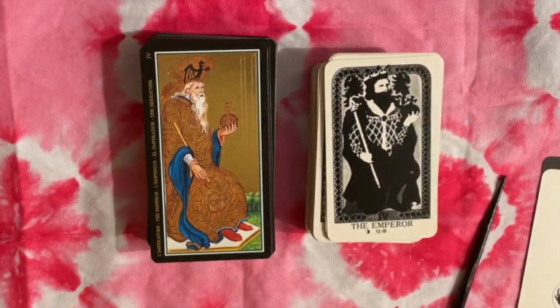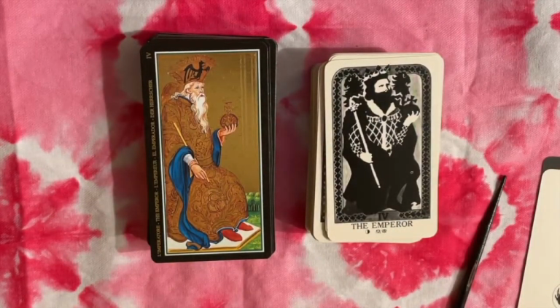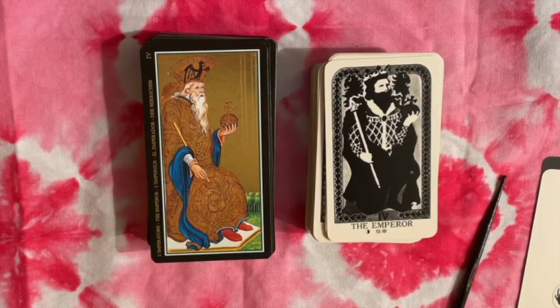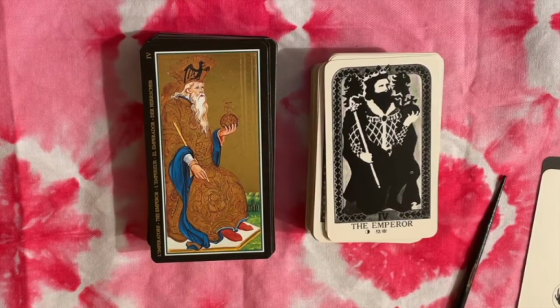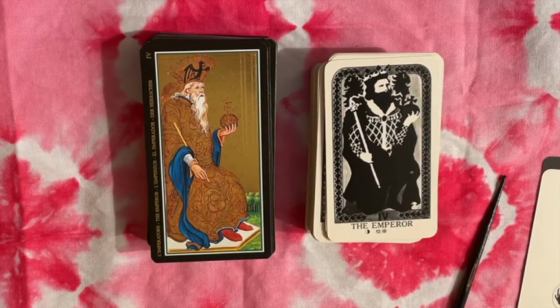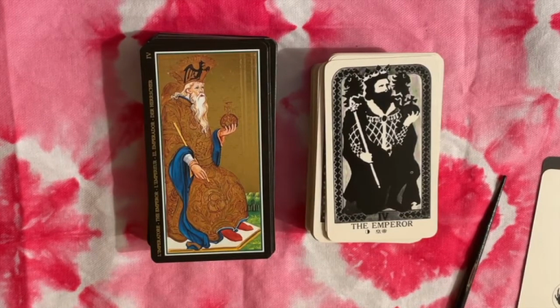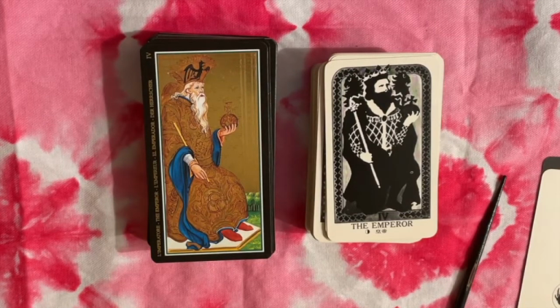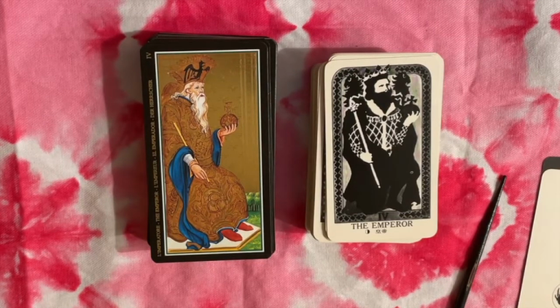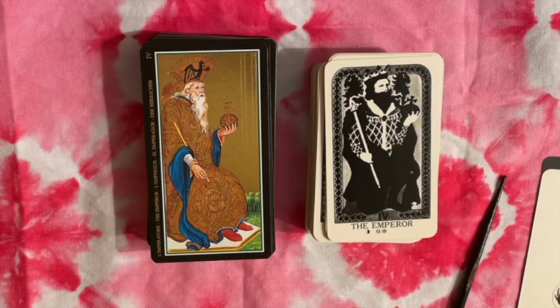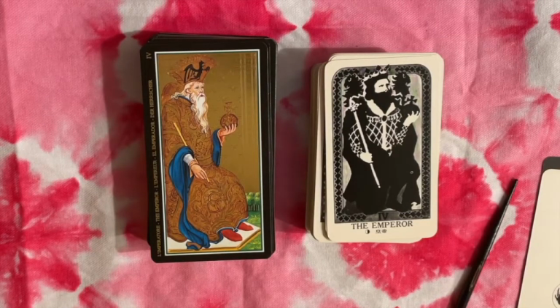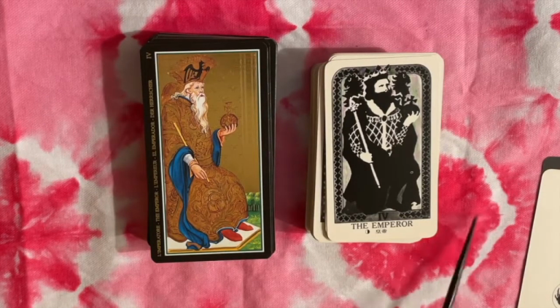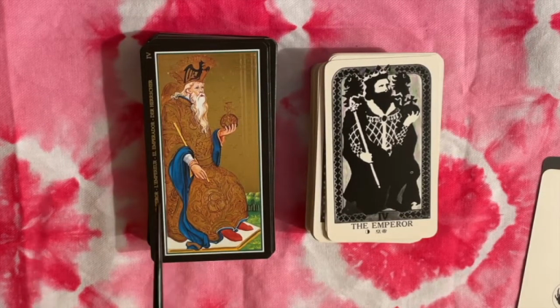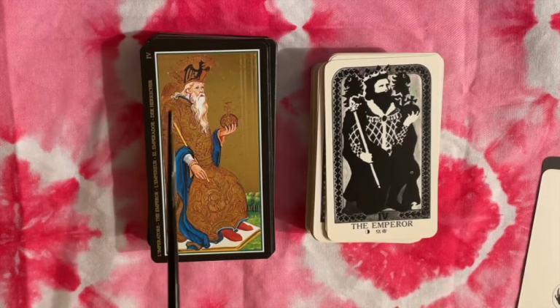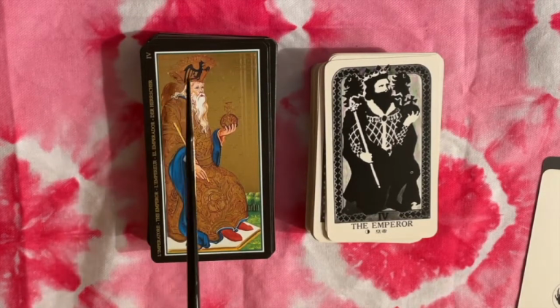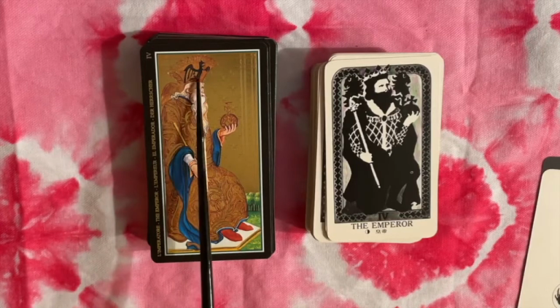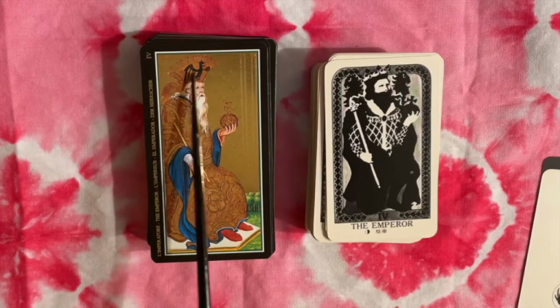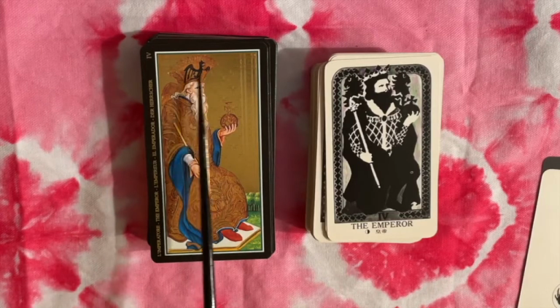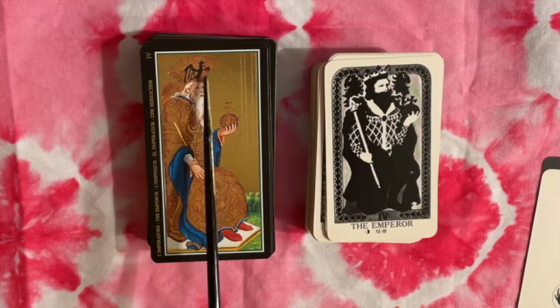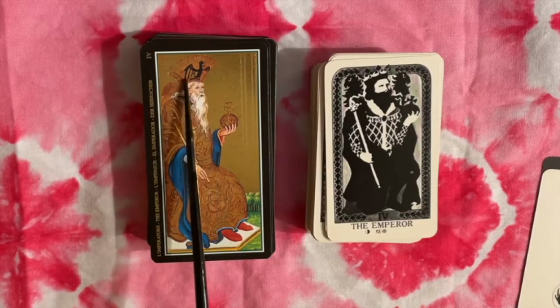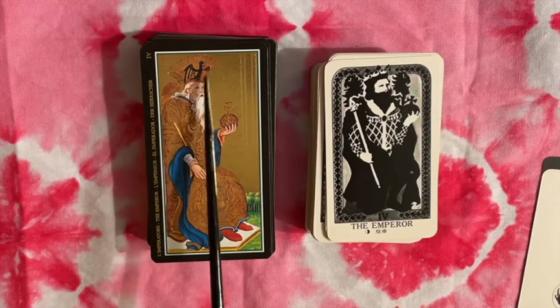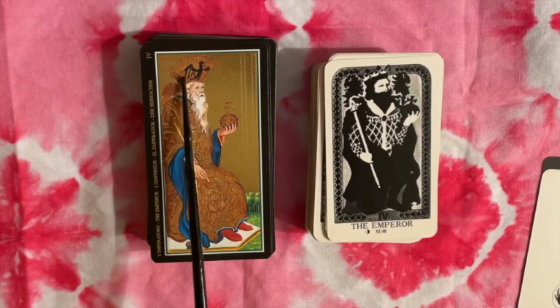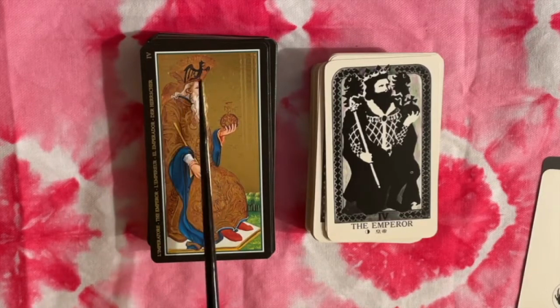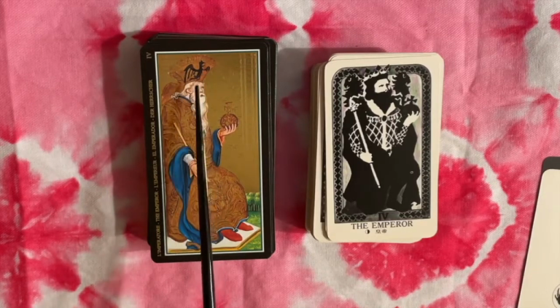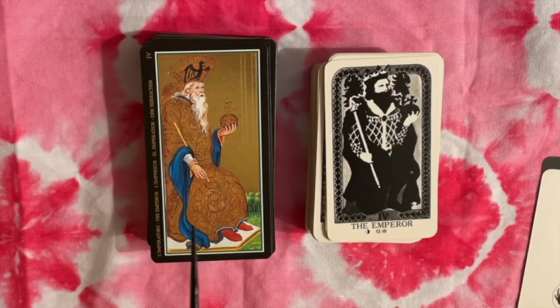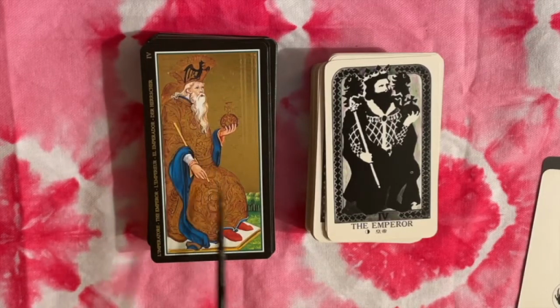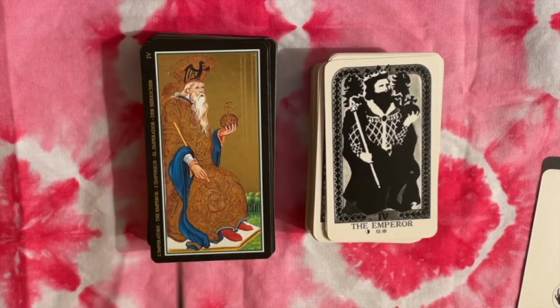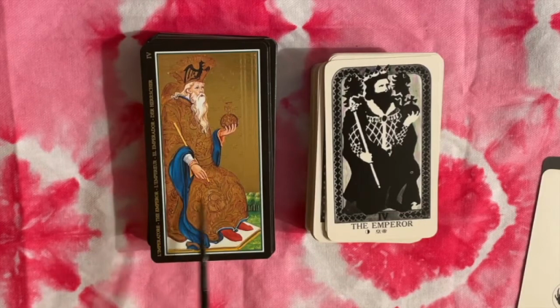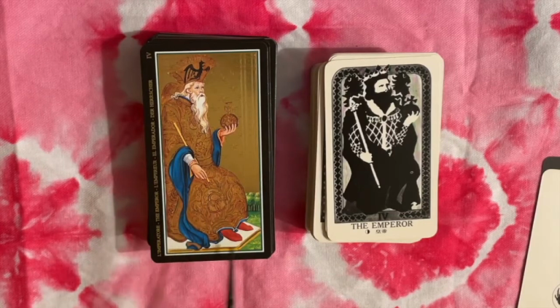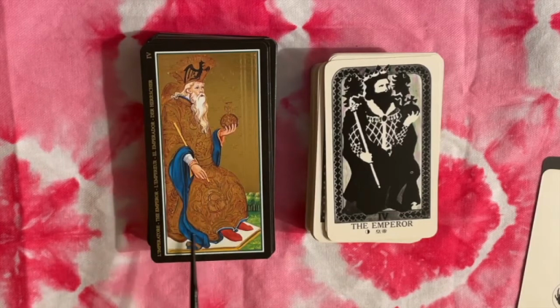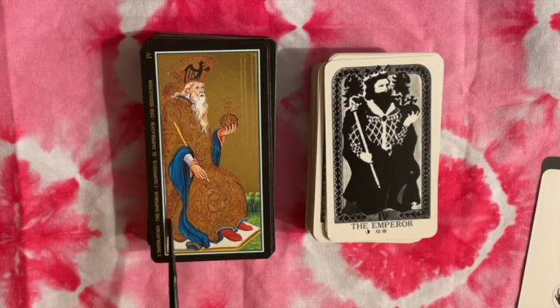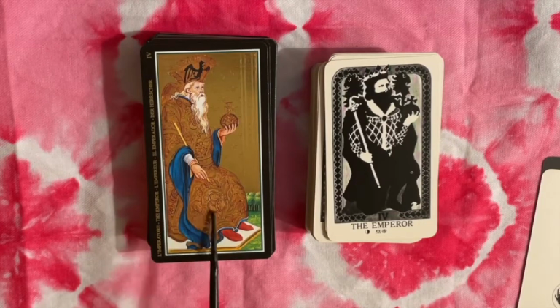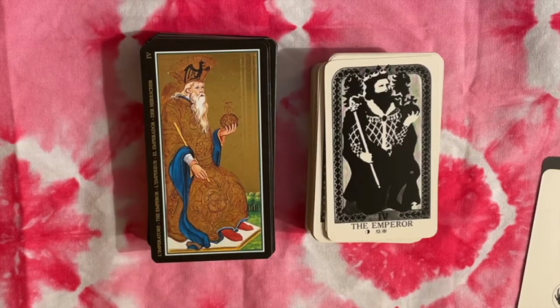The Emperor is very similar. It's interesting that the Visconti has the eagle in the helmet or crown of the Emperor, and later on we start to see it down on a shield next to him.